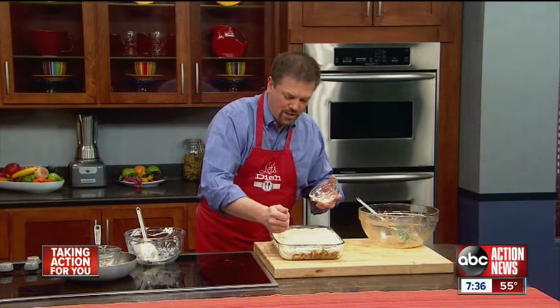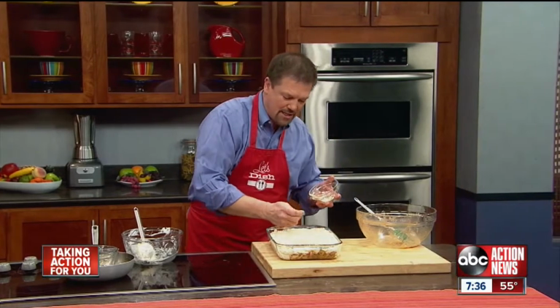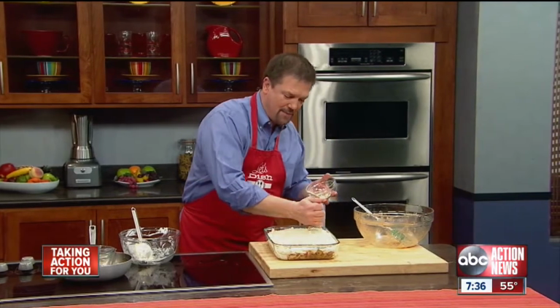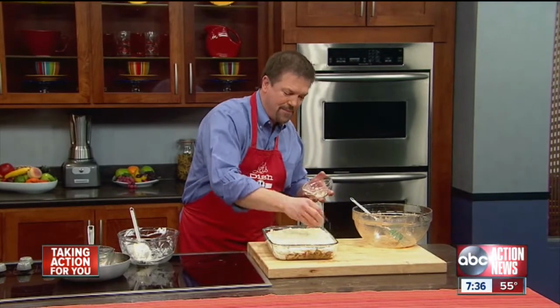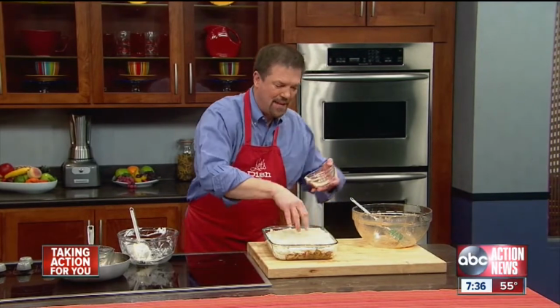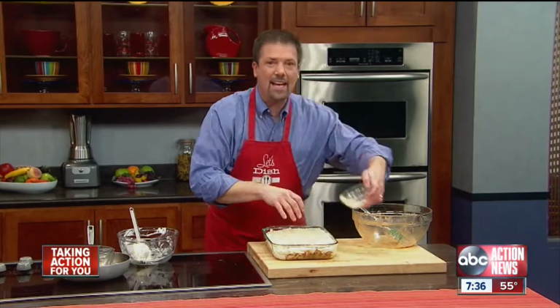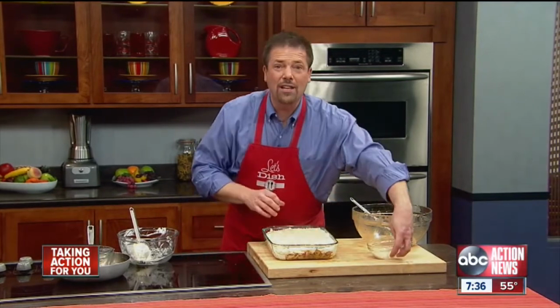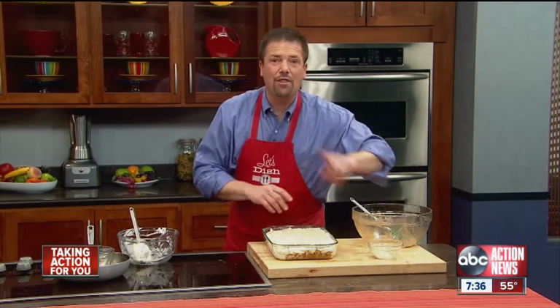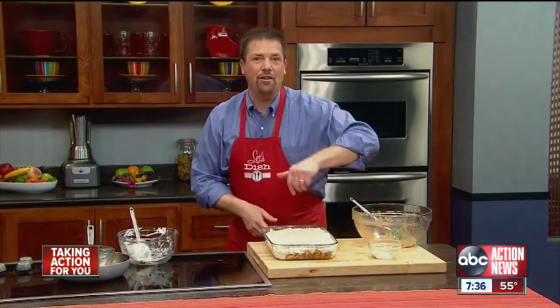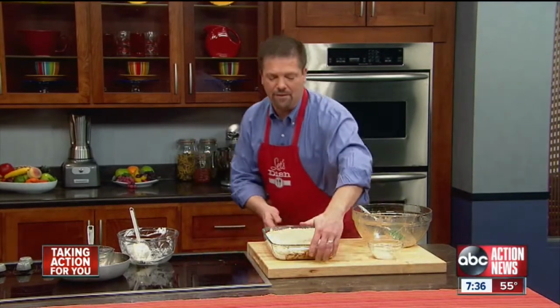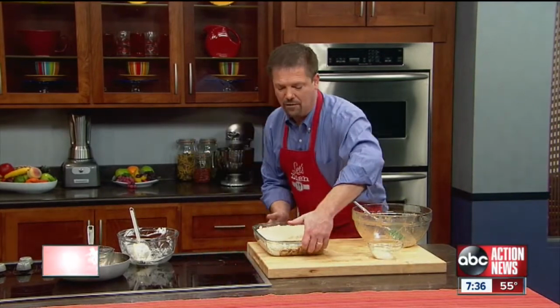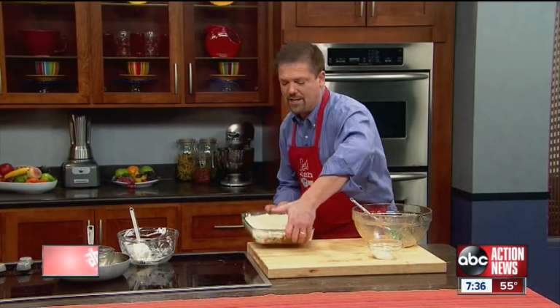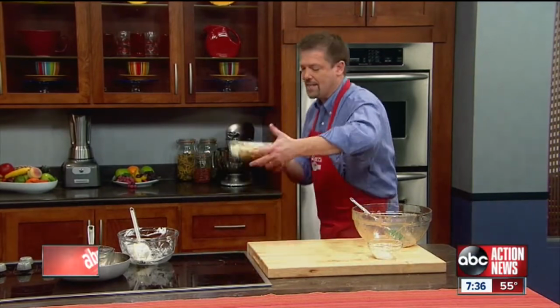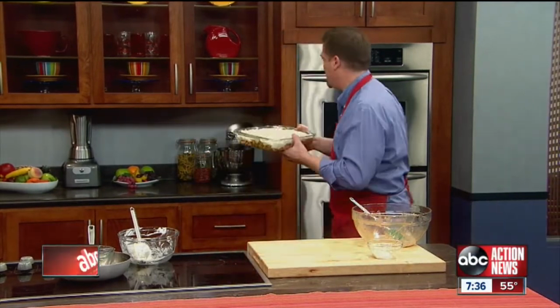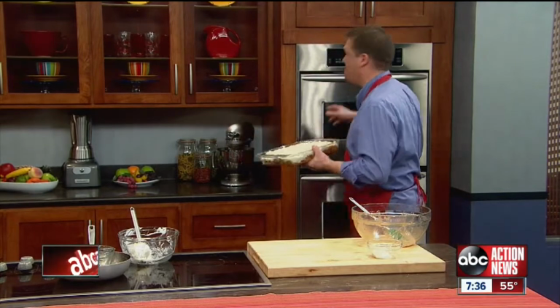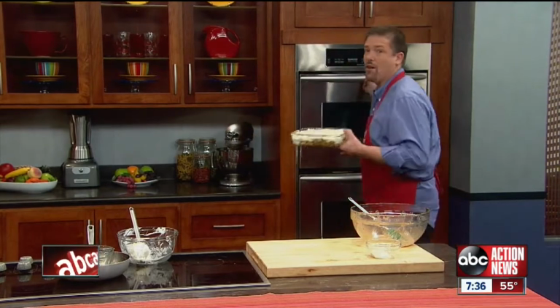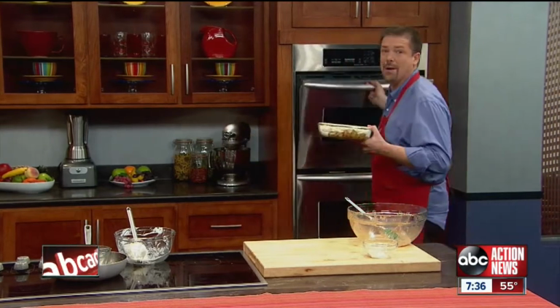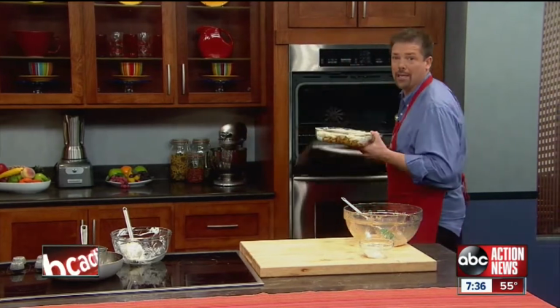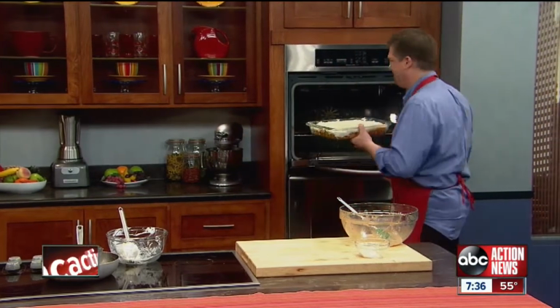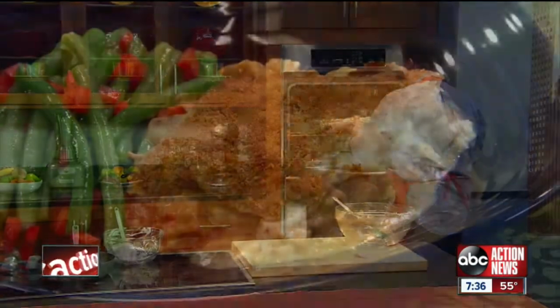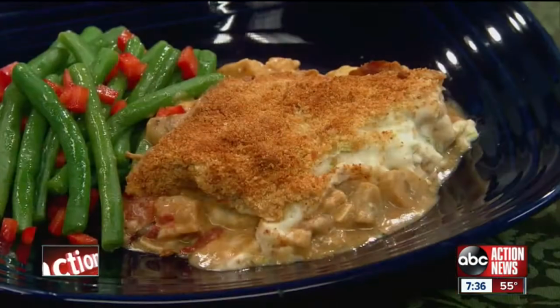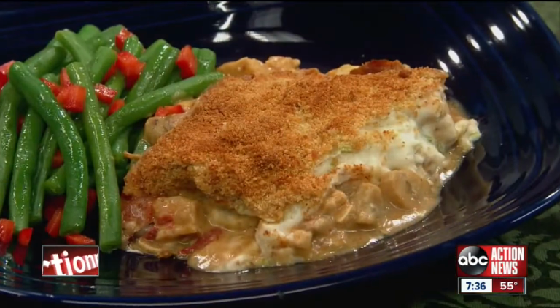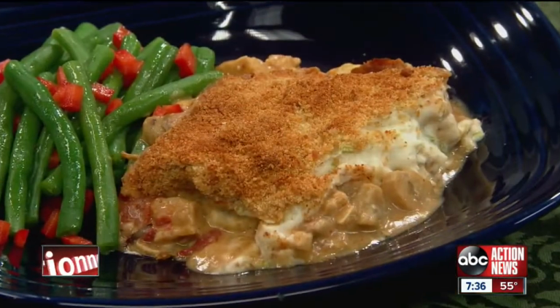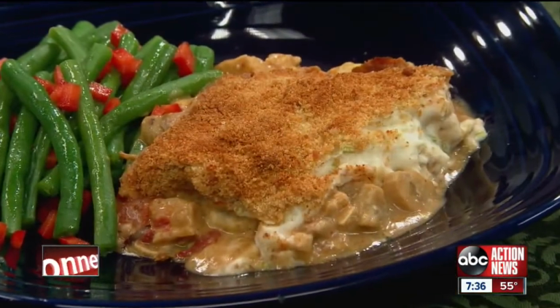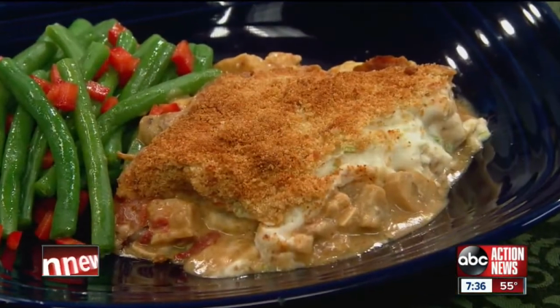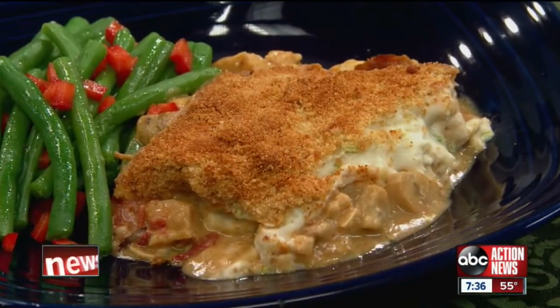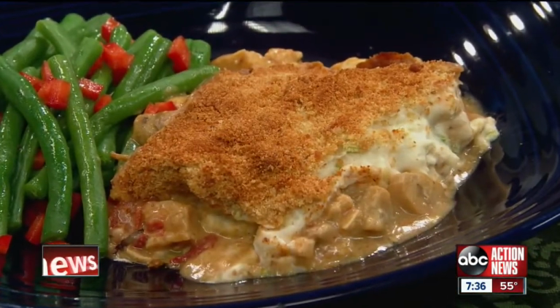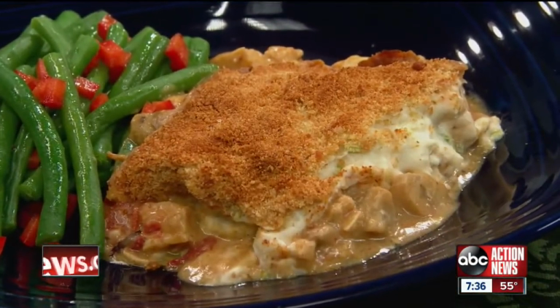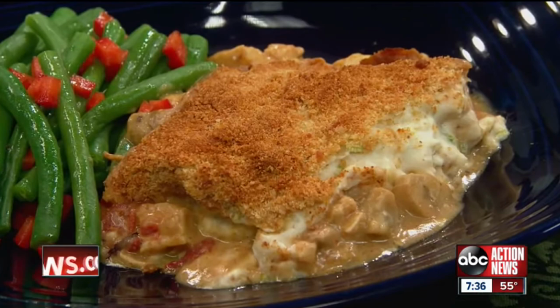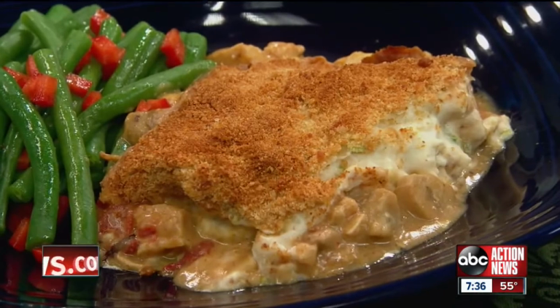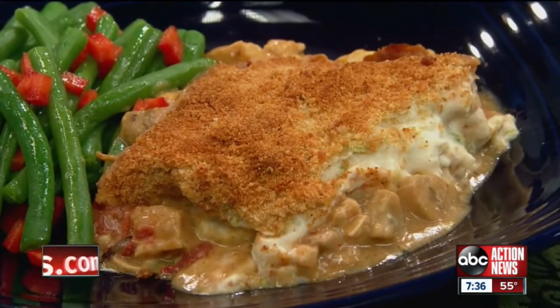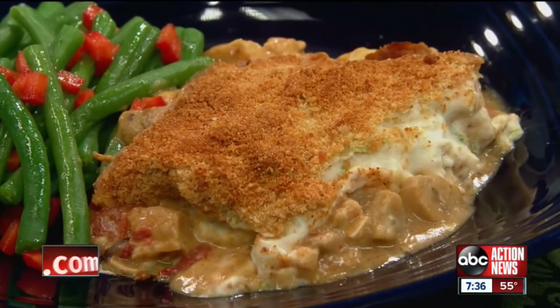Once that's done, it goes in the oven at 350 degrees until it's nice, browned, and bubbly. 45 minutes later, our Moroccan turkey parmentier, a.k.a. shepherd's pie, is ready to serve.